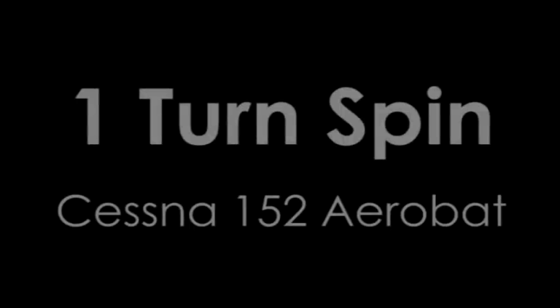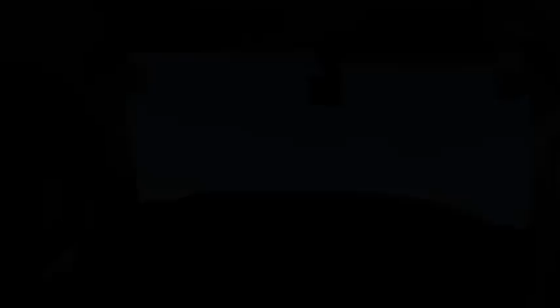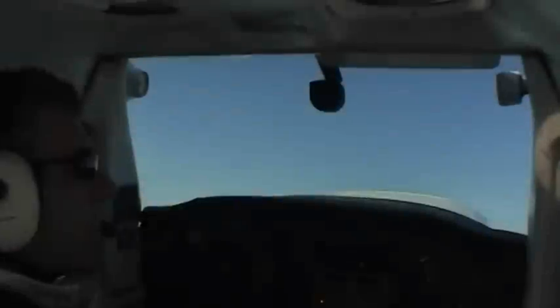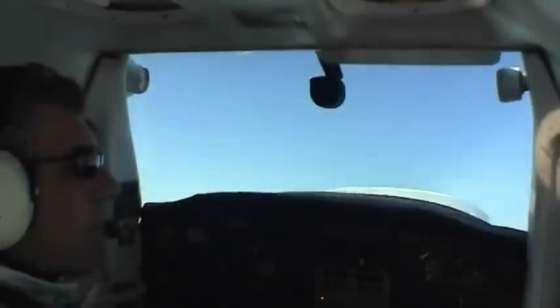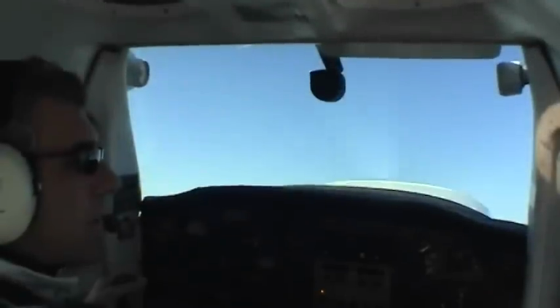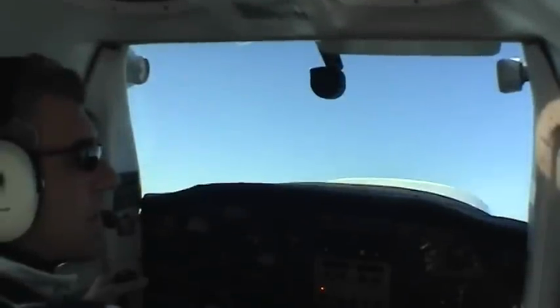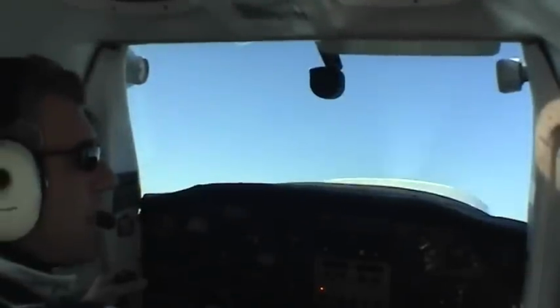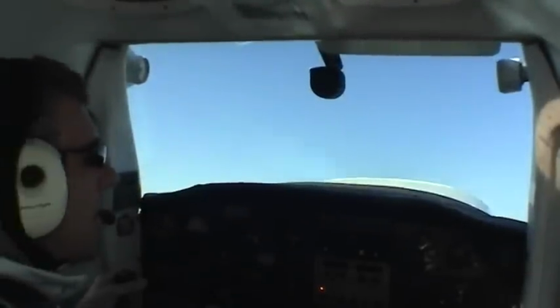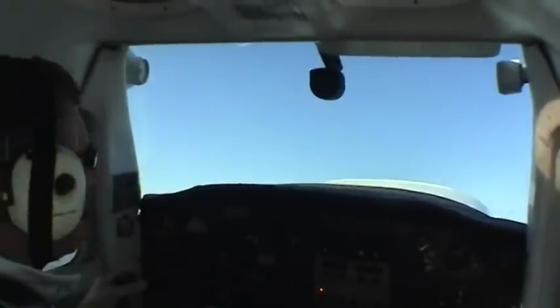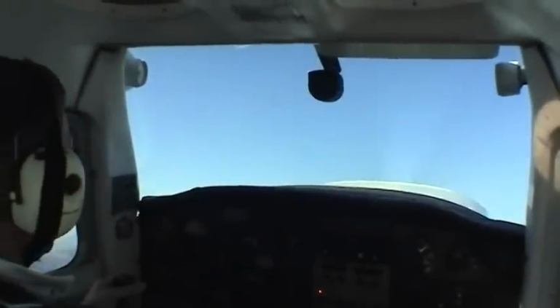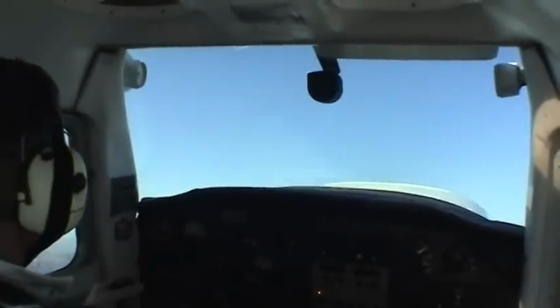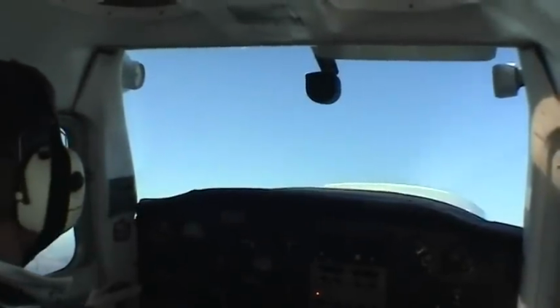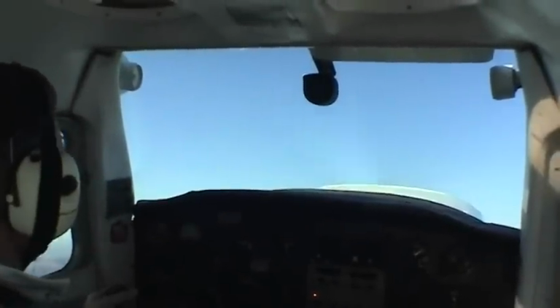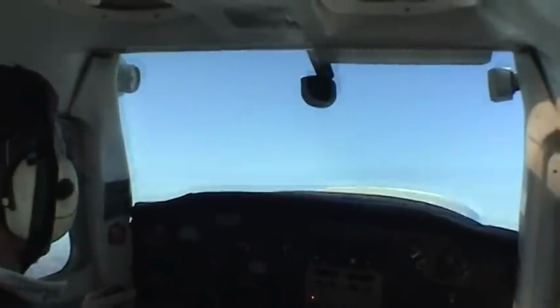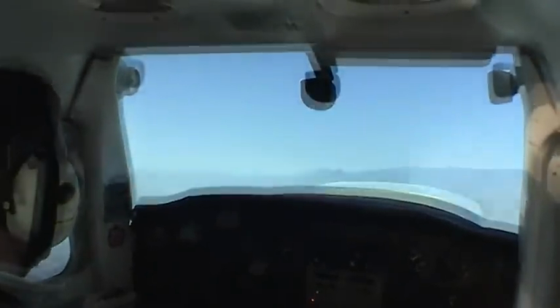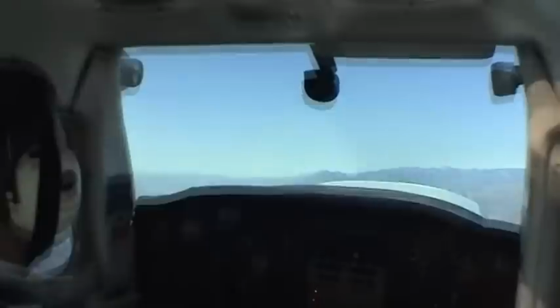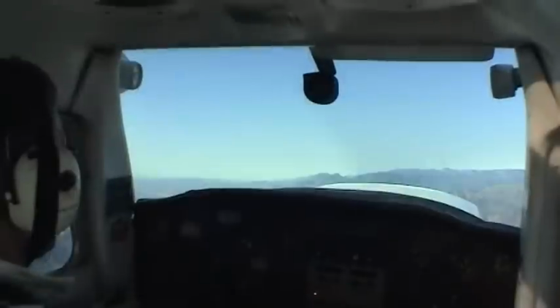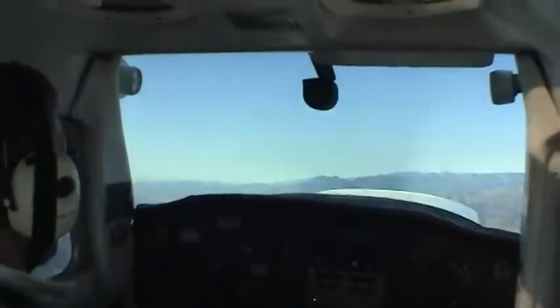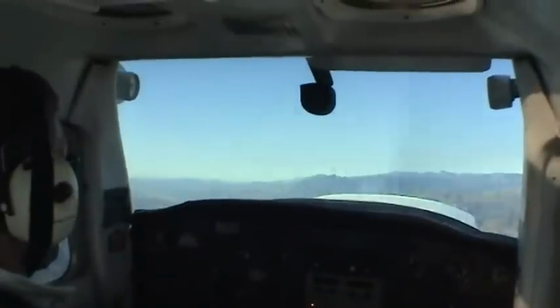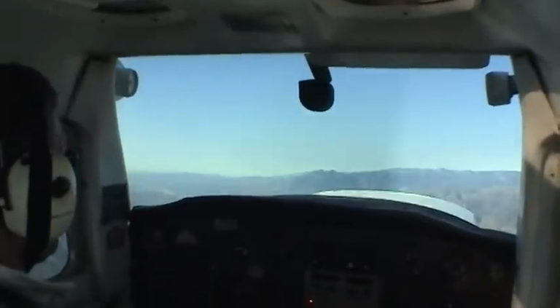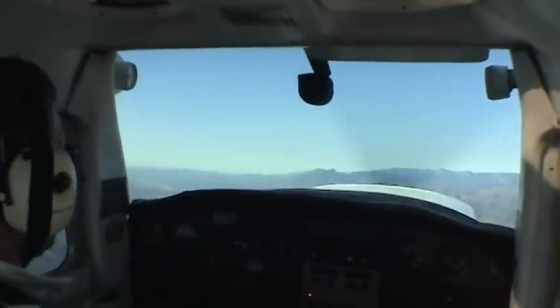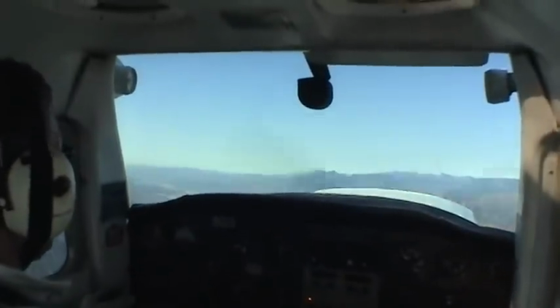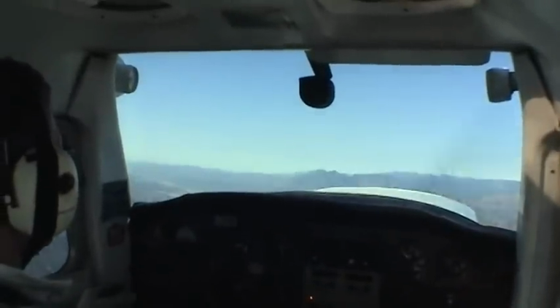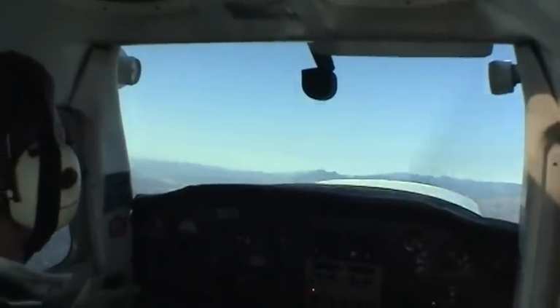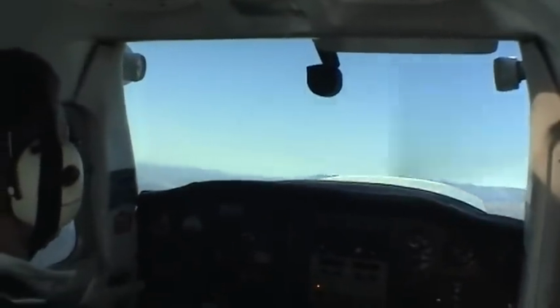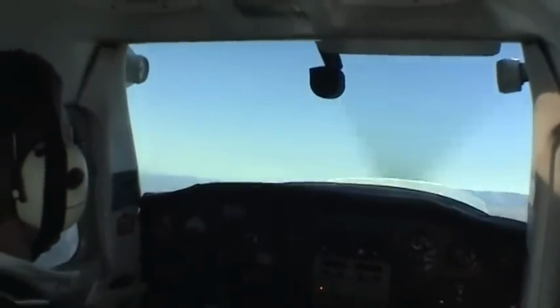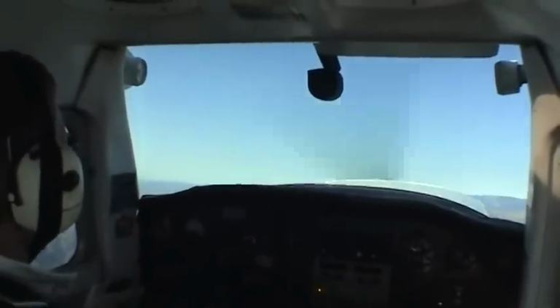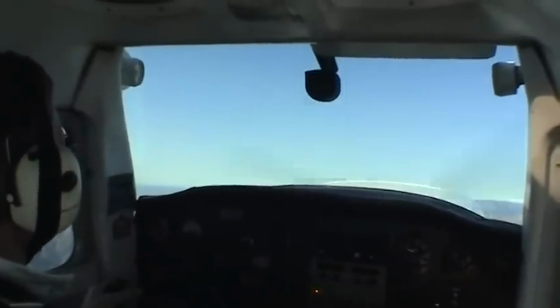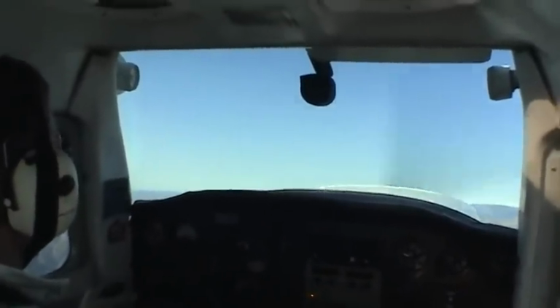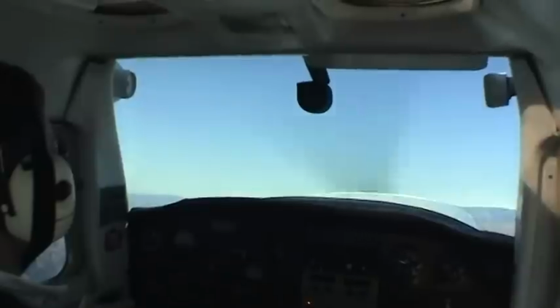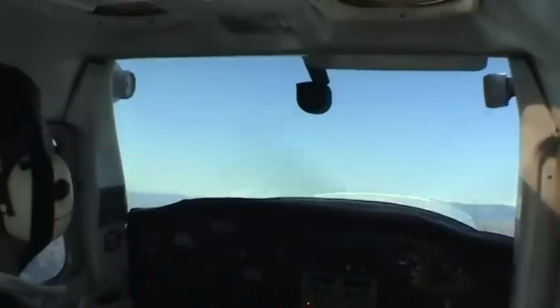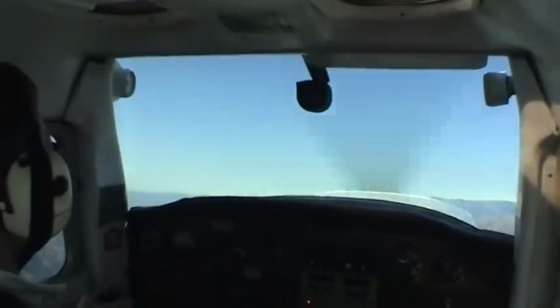First spin will be a one turn spin to the left. Take the power out, engines idle. We maintain altitude, we let the plane slow down.